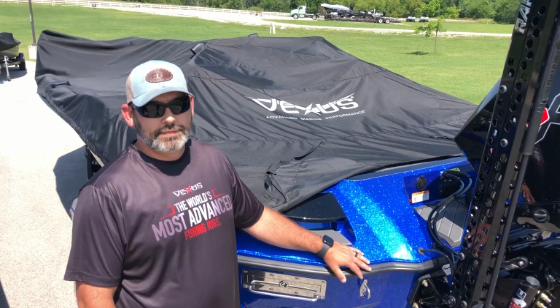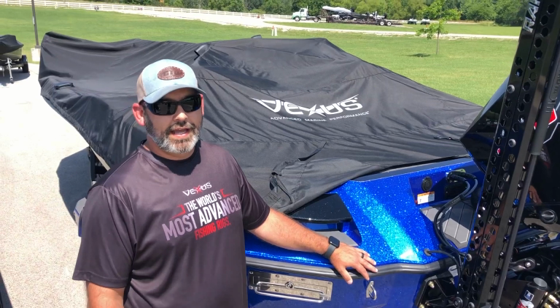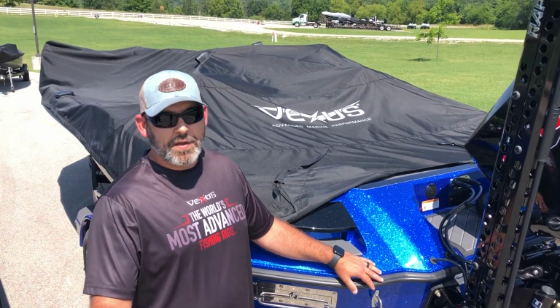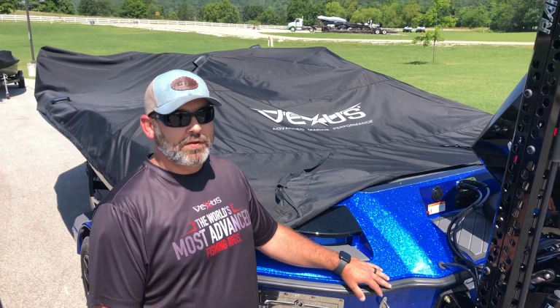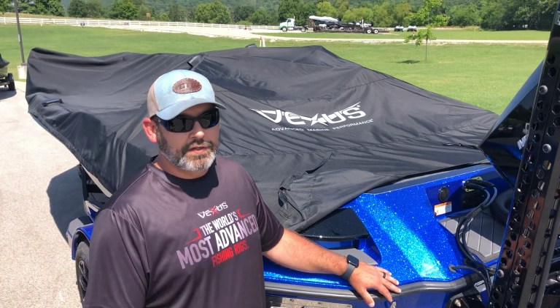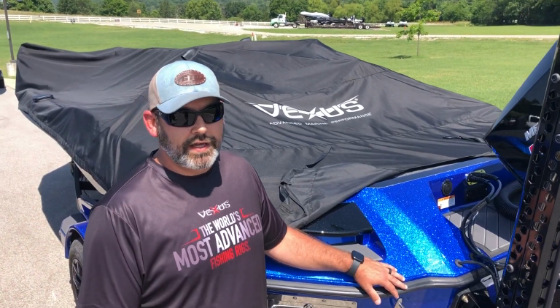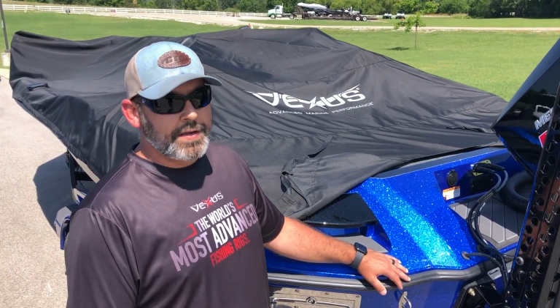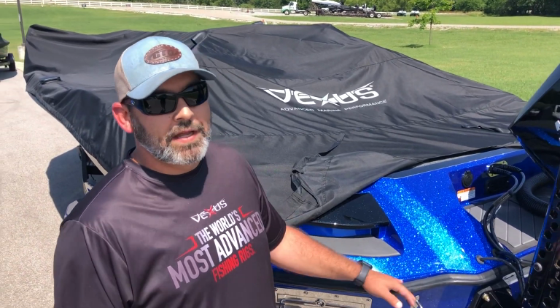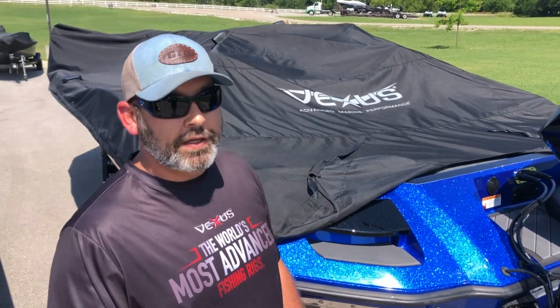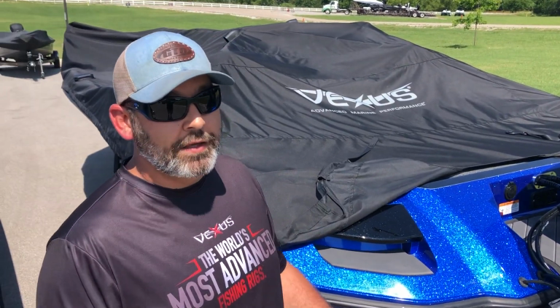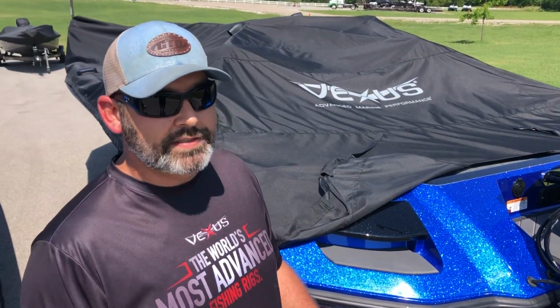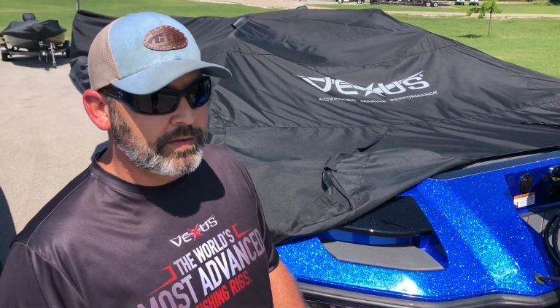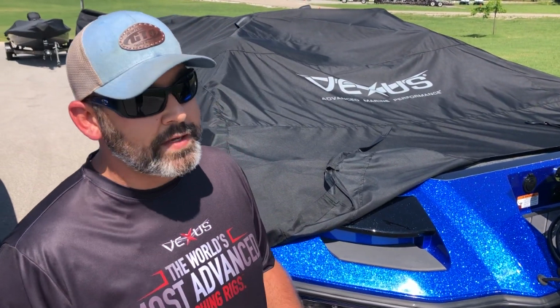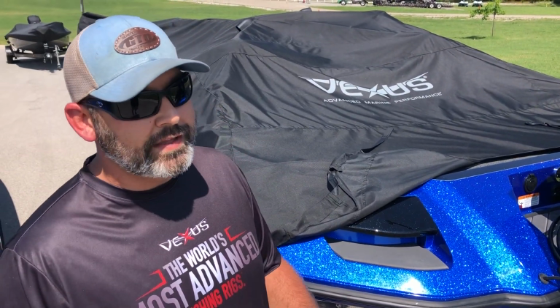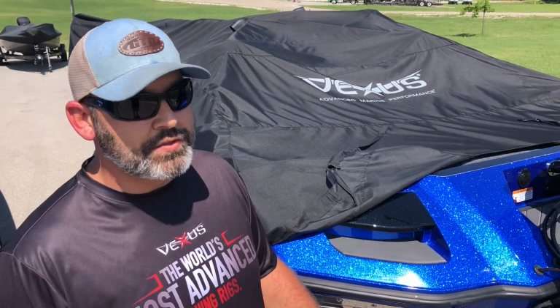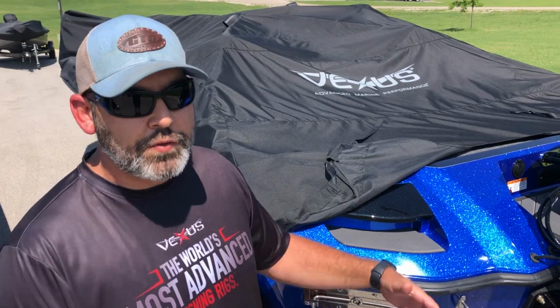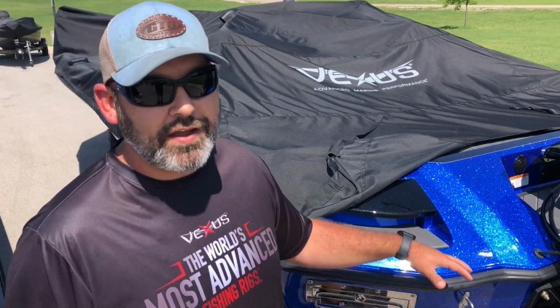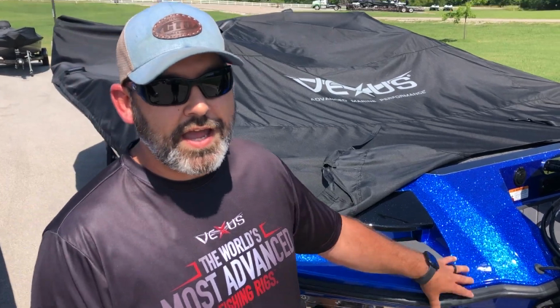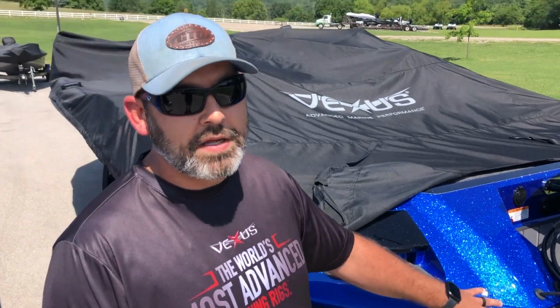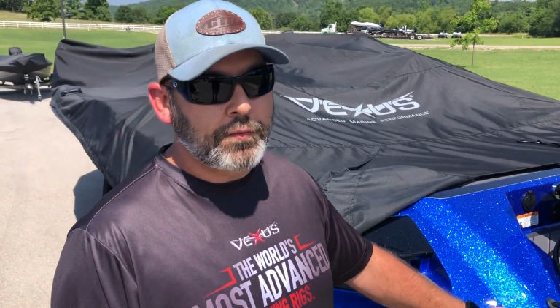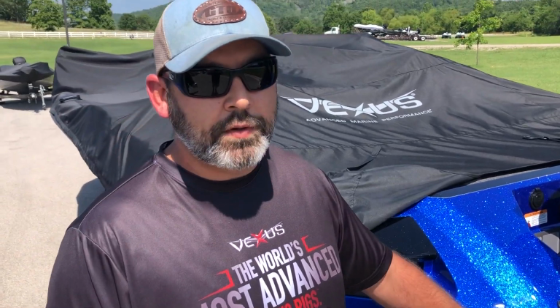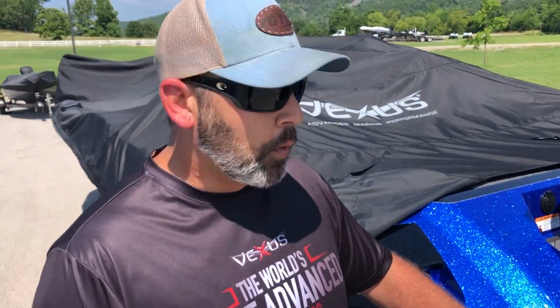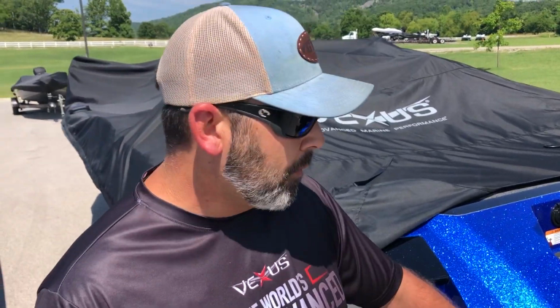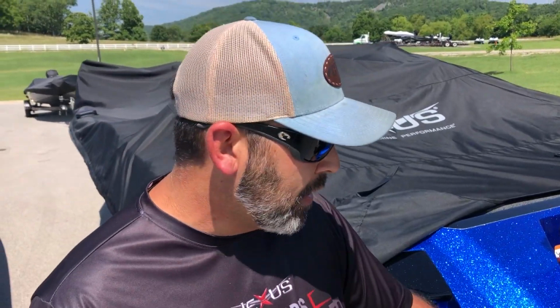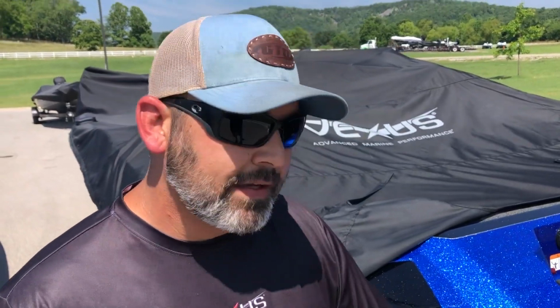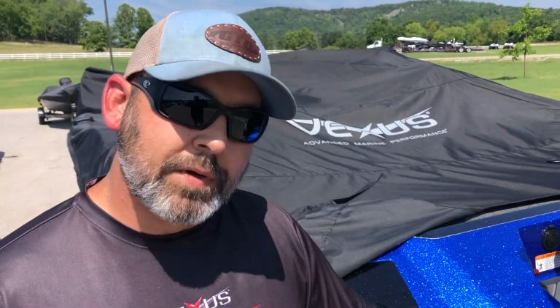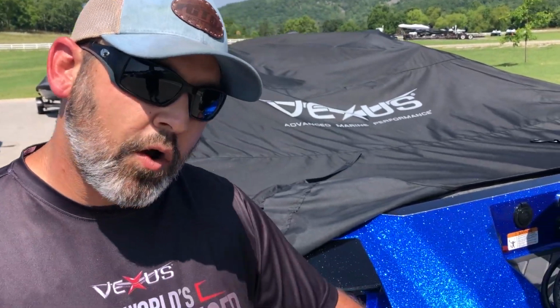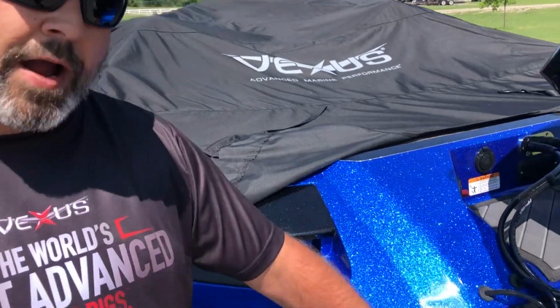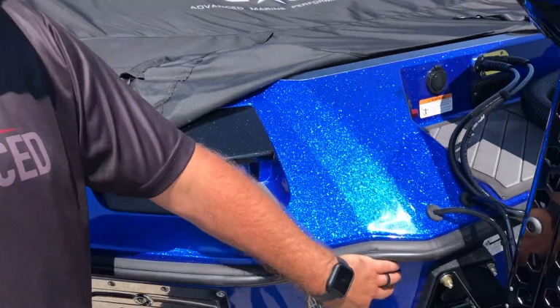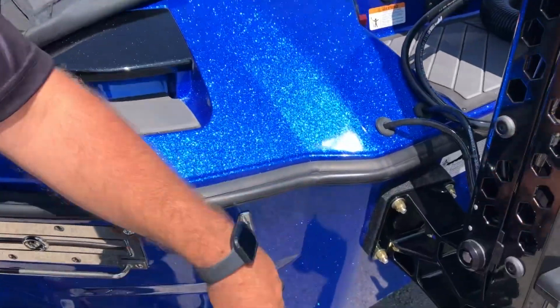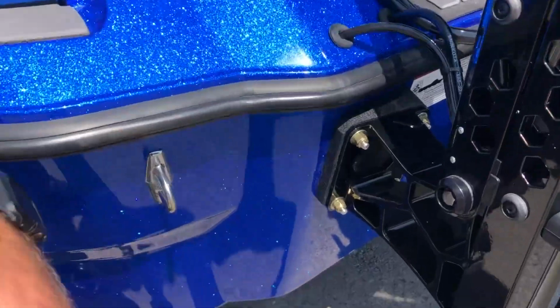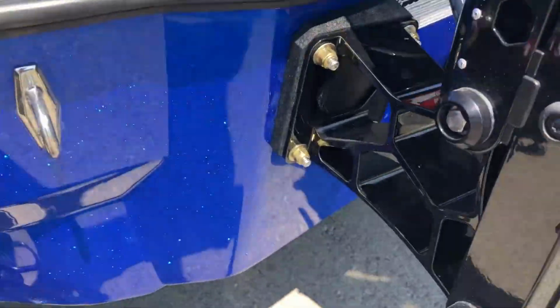Hey guys, it's Matt Vammer here from Guntersville, Alabama. I'm down here picking up my new Vexus boat, and the benefit of these is you do not have to have a Minn Kota Raptor or Power Pole bracket because they're already fiberglassed in the hull, and it'll save you some money.